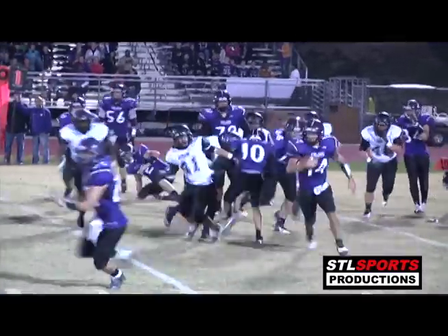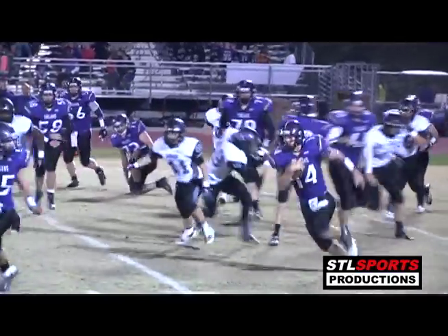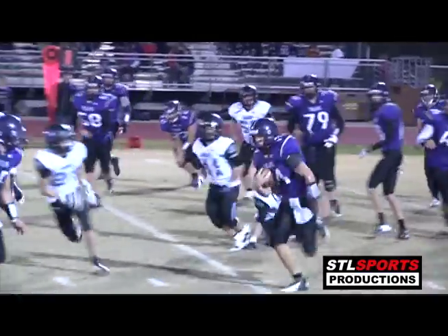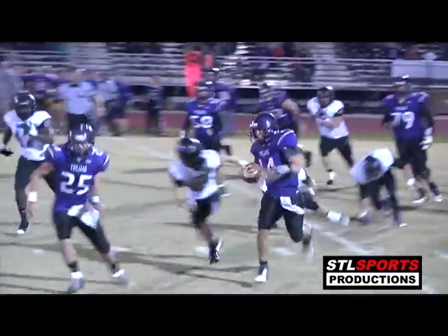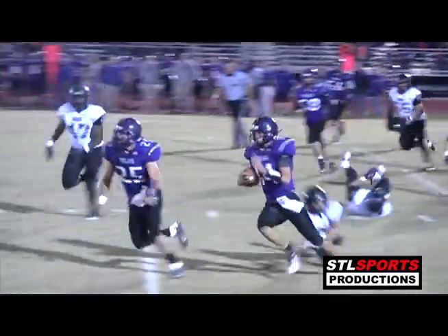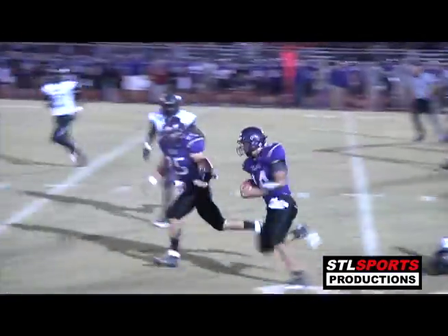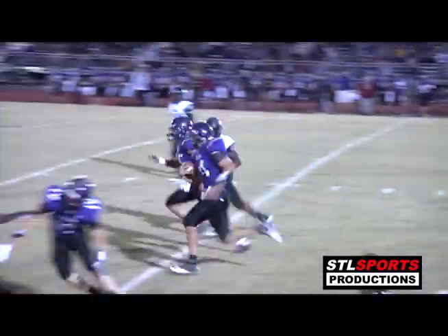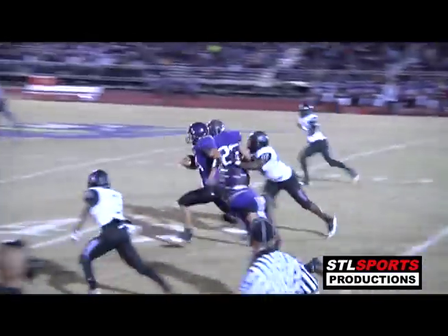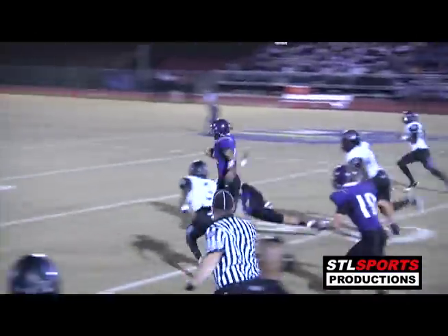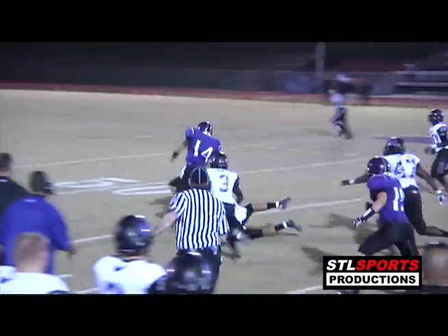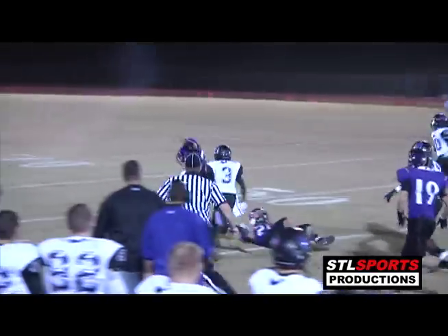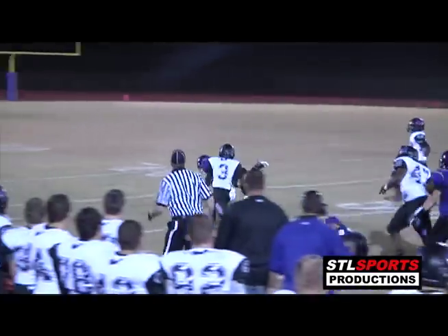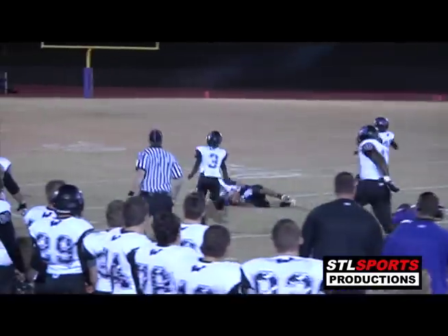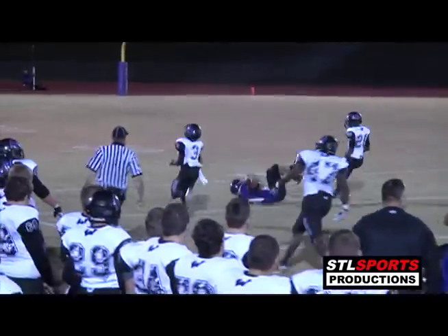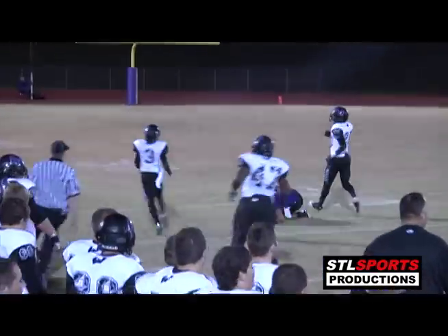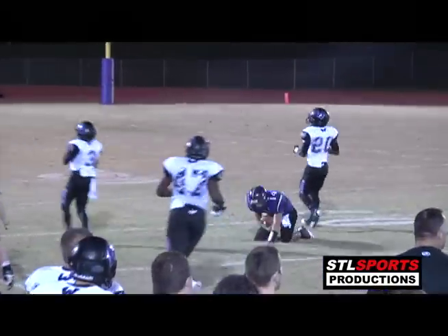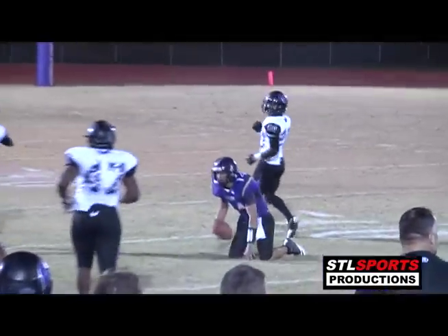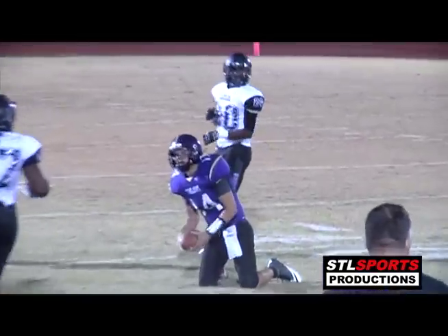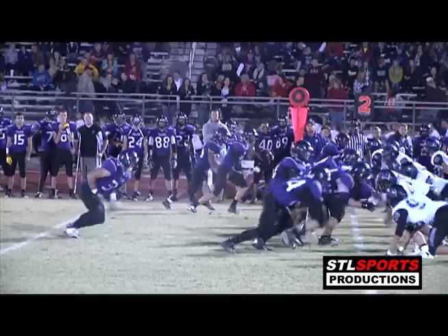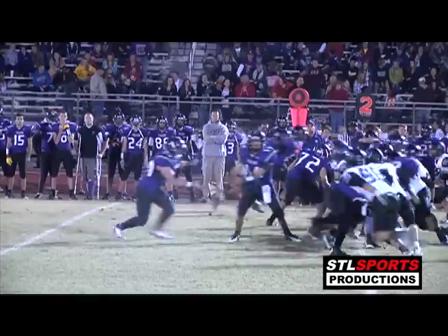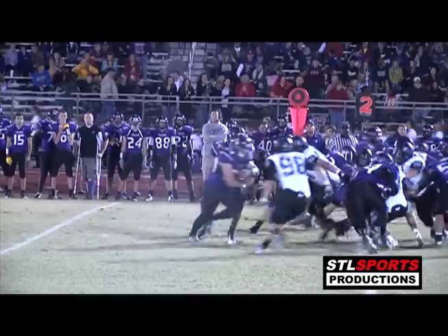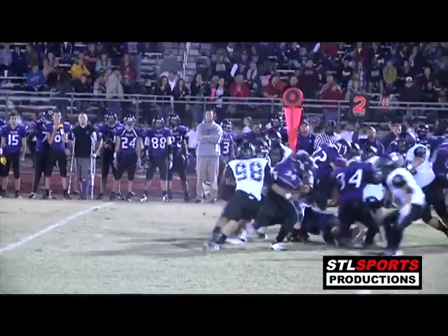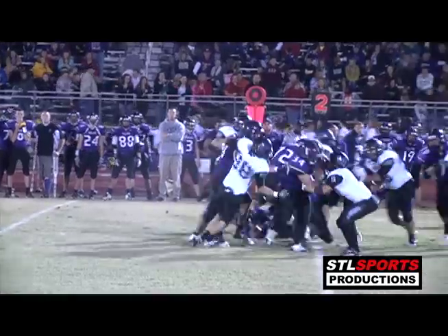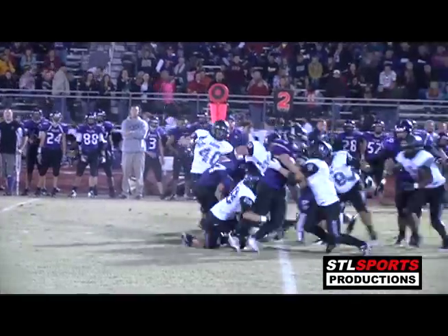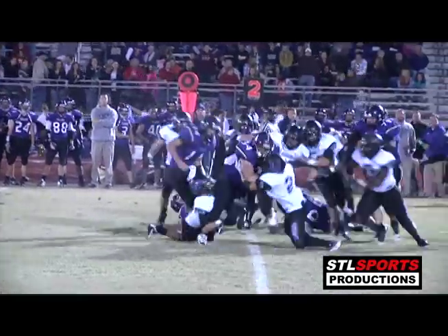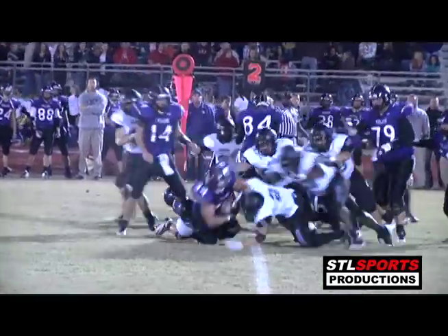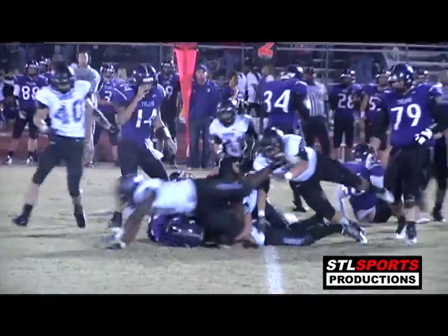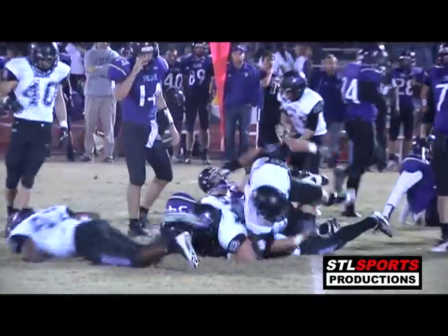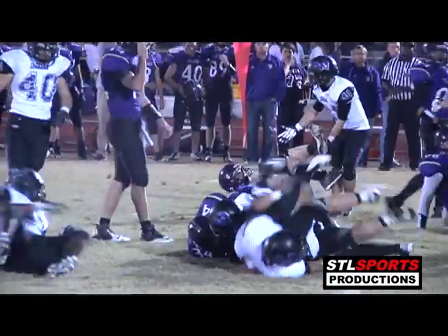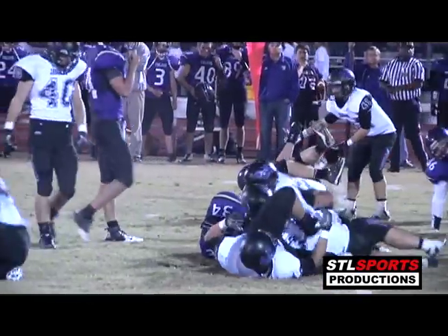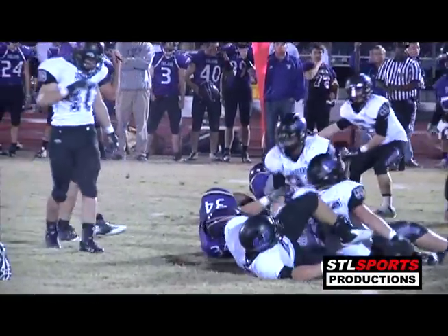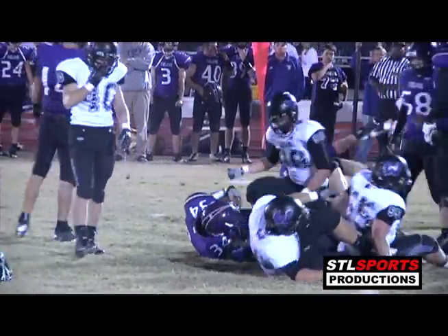Chaney bounces it out to the edge trying to make some more space, but one of his own players is knocked right into him. You see a lot of power-I from this team. They're sticking with Sutphin and he's stood up at the line of scrimmage and tossed down to the turf.